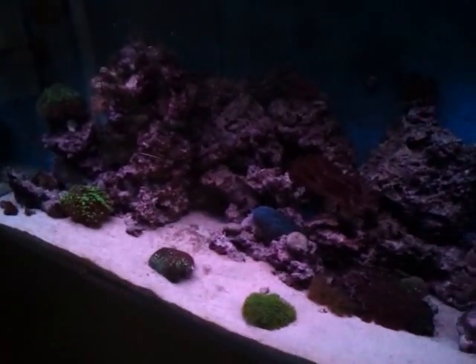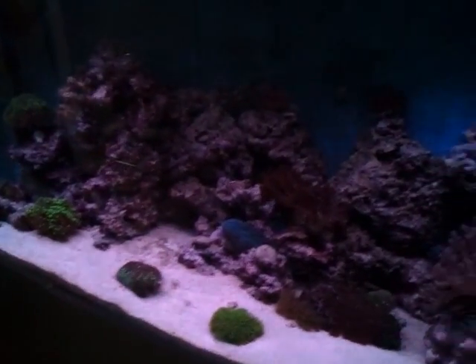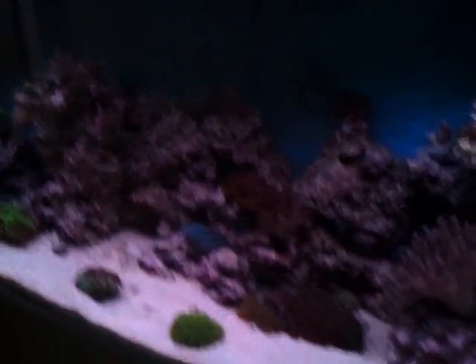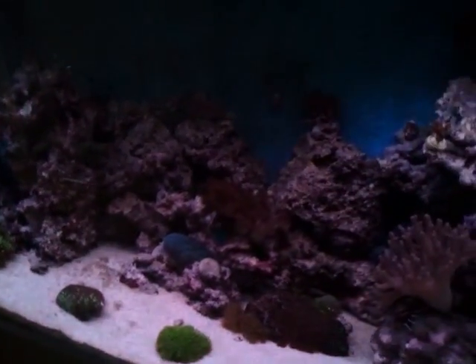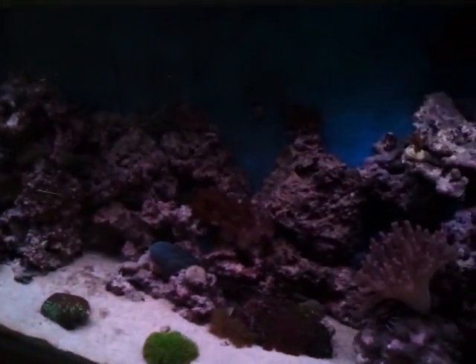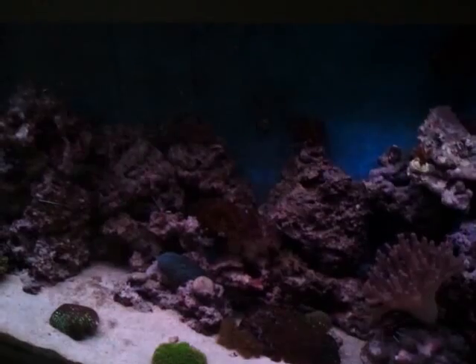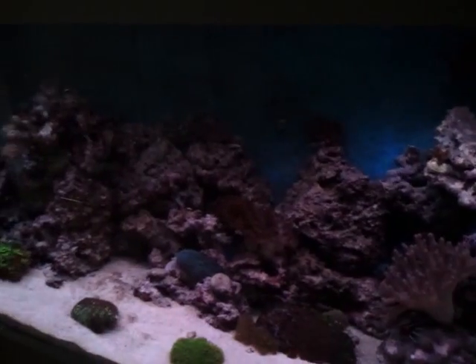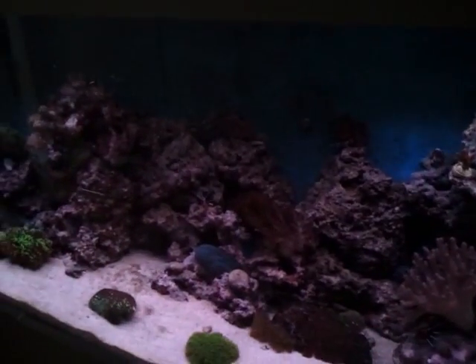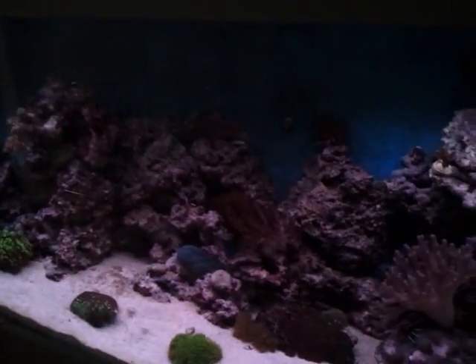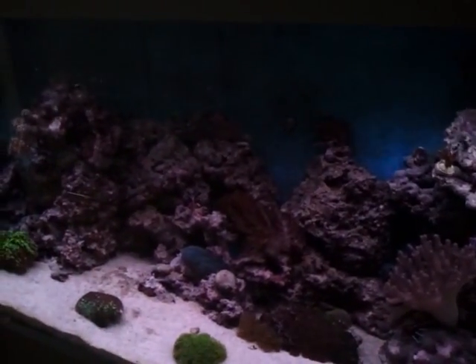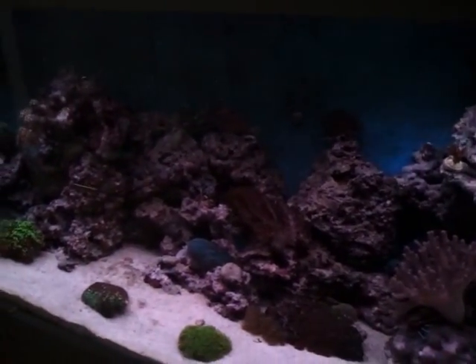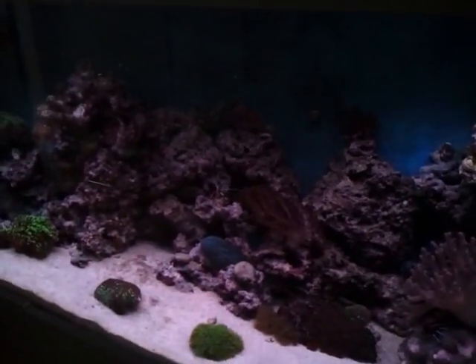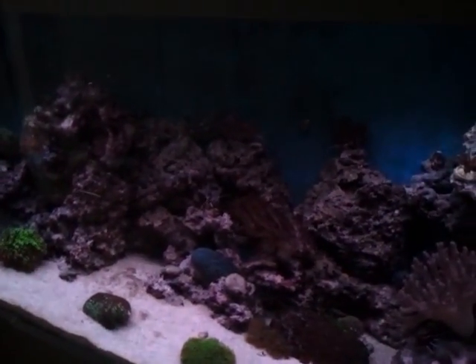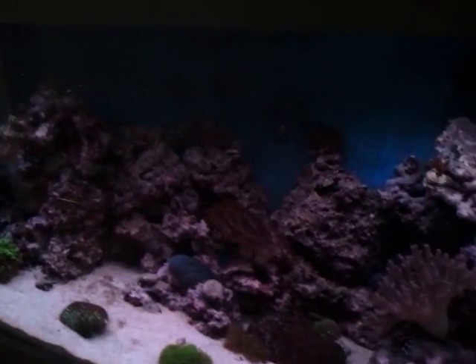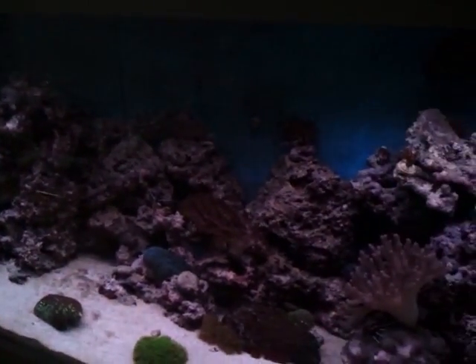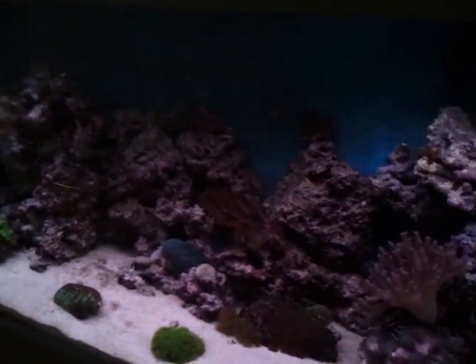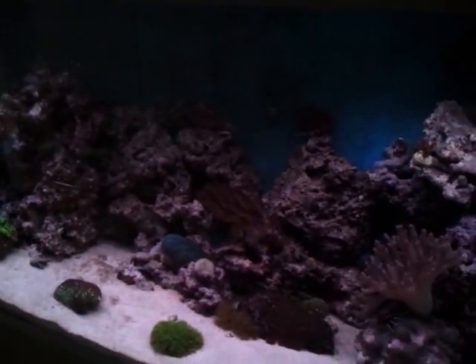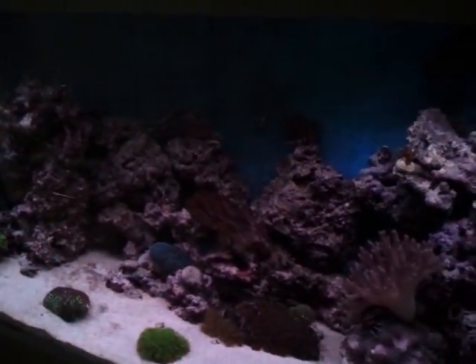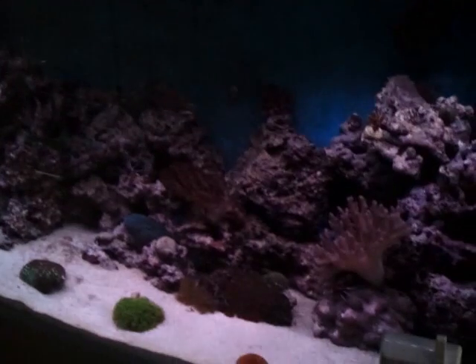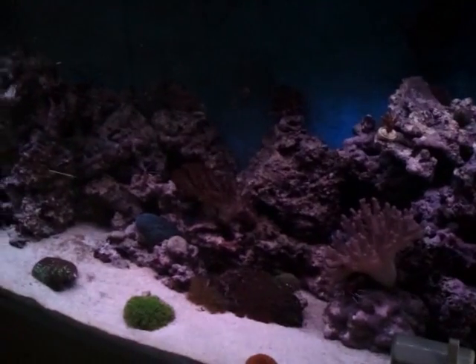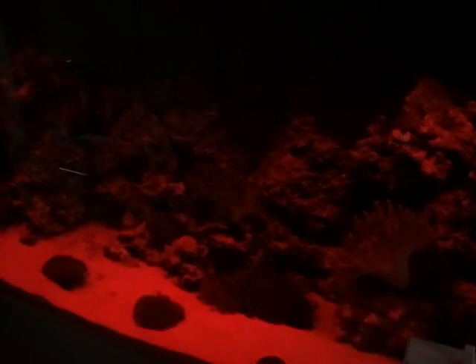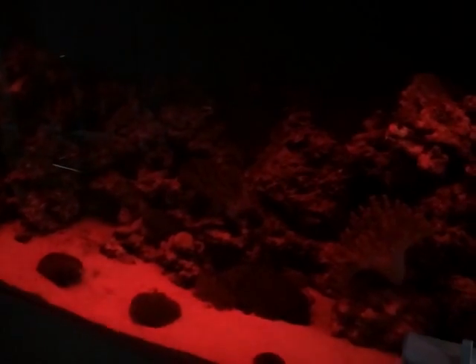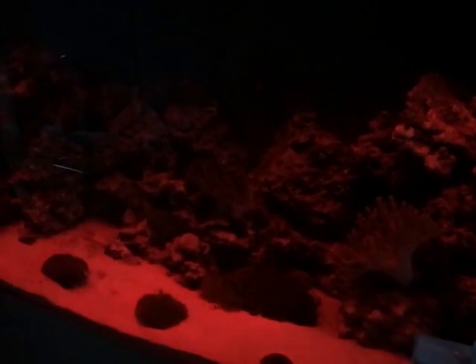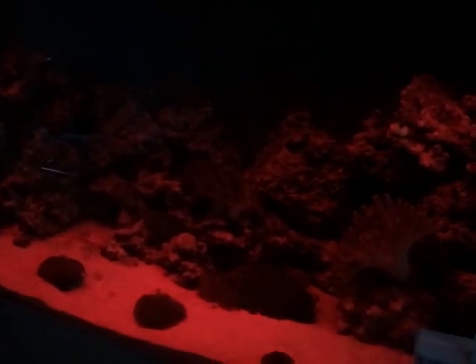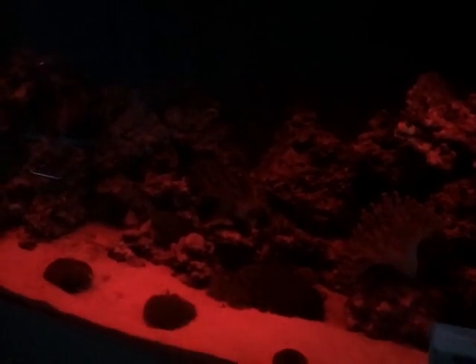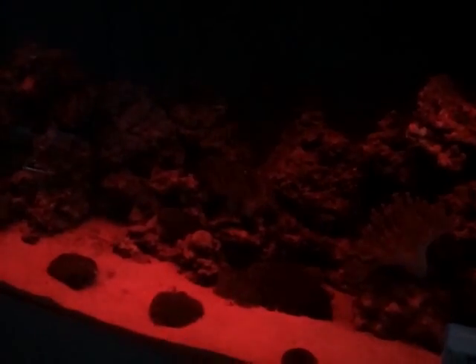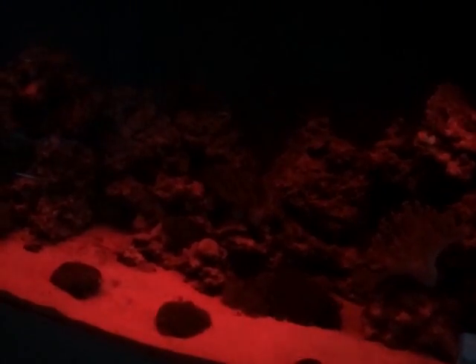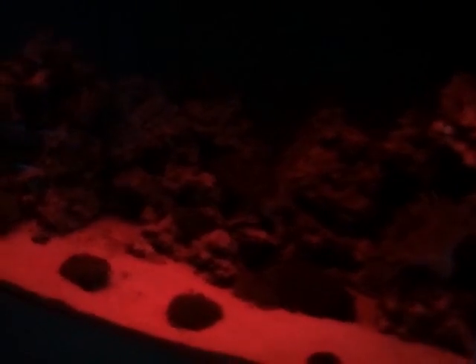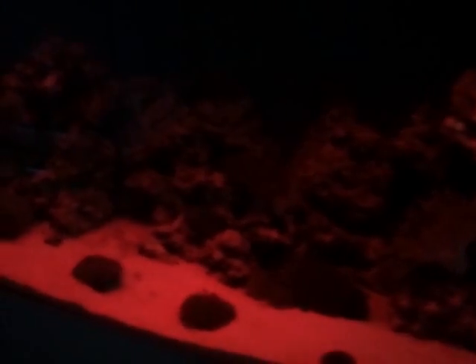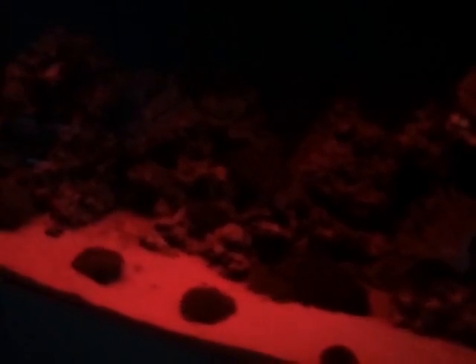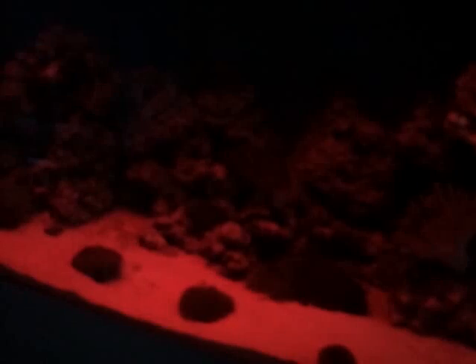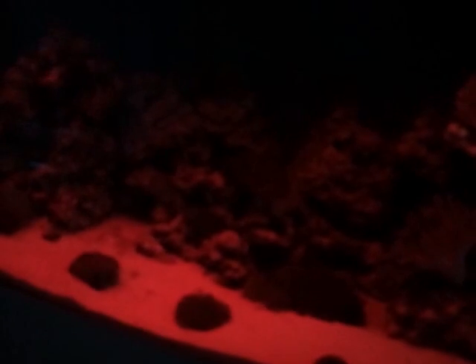This is on white. I'm using the remote control to change it to red. I don't know how well this will show up in the video, obviously. There's red, which is really quite pretty.